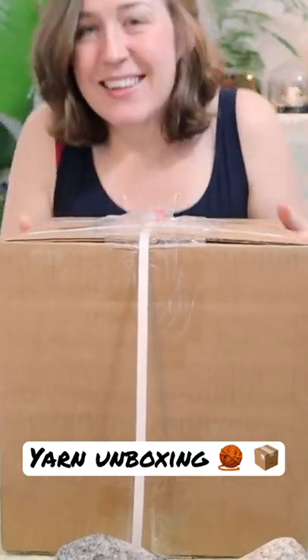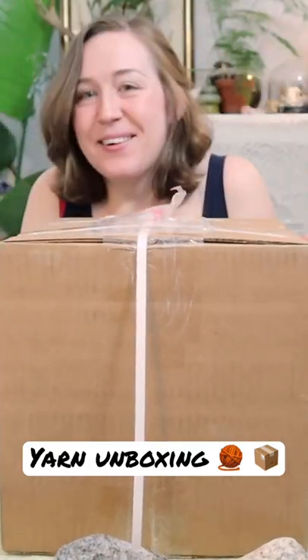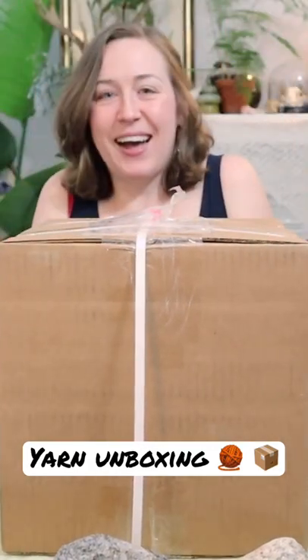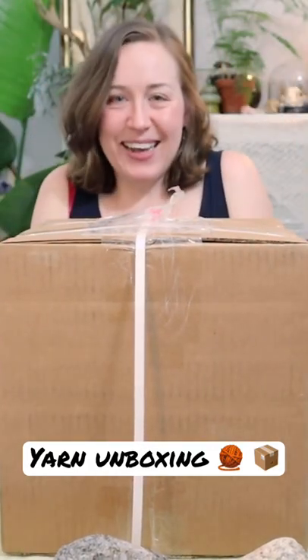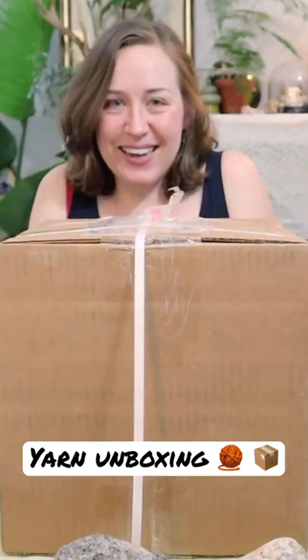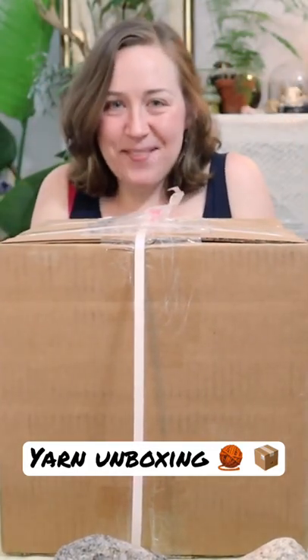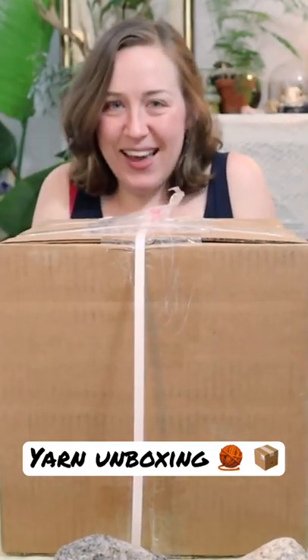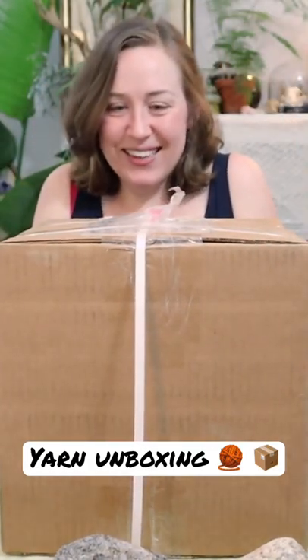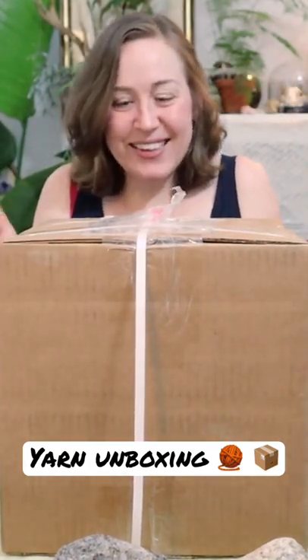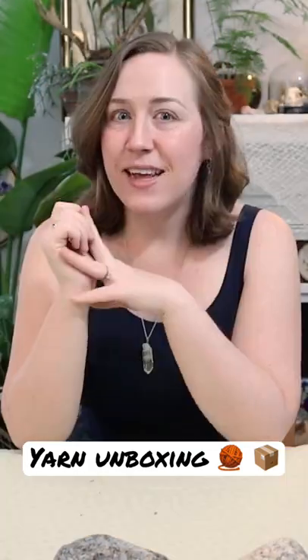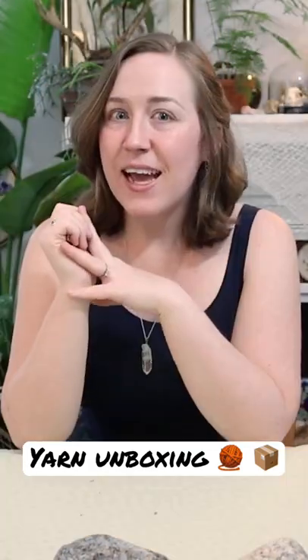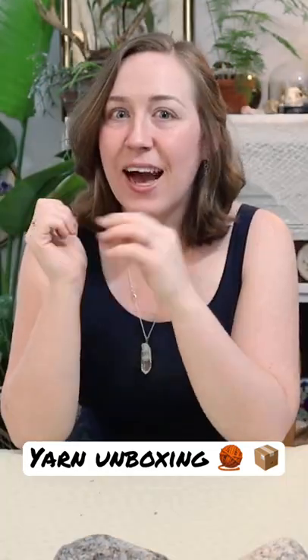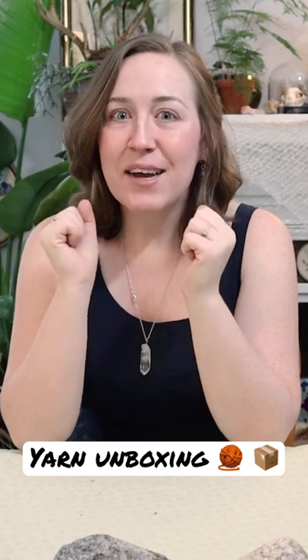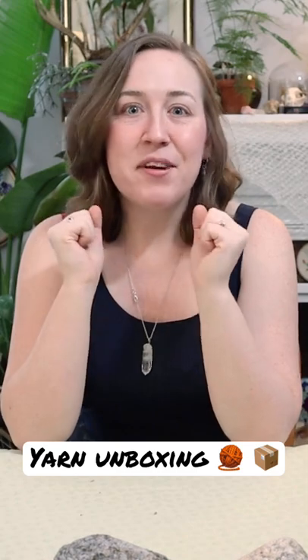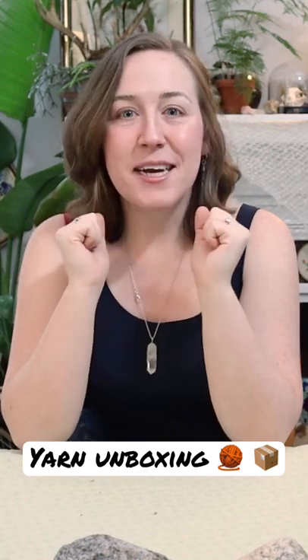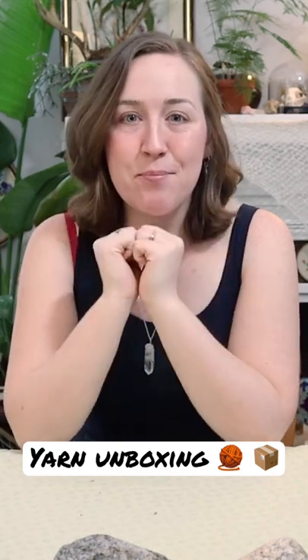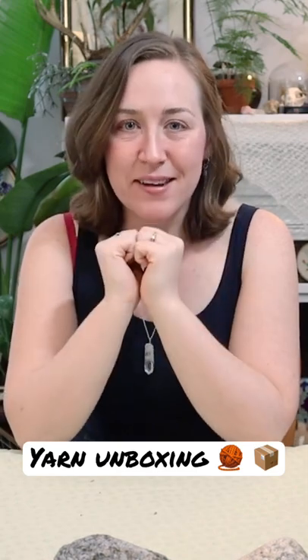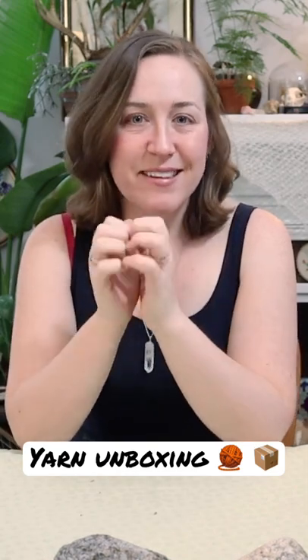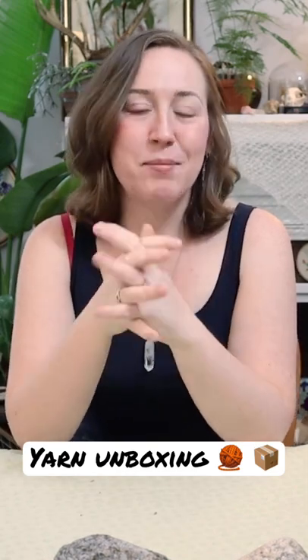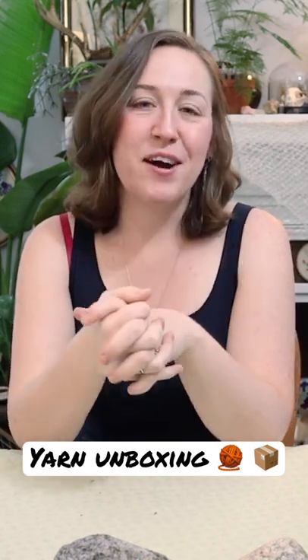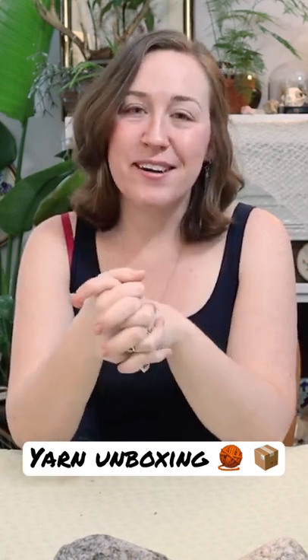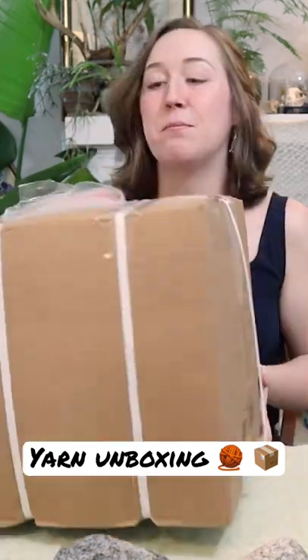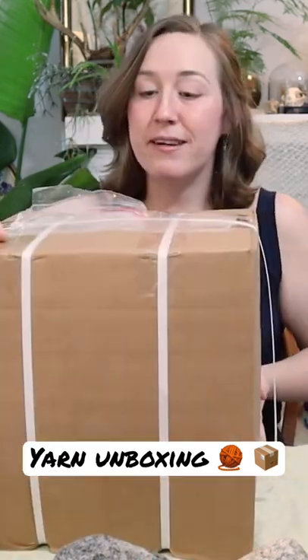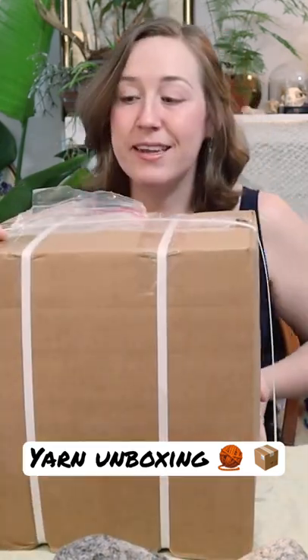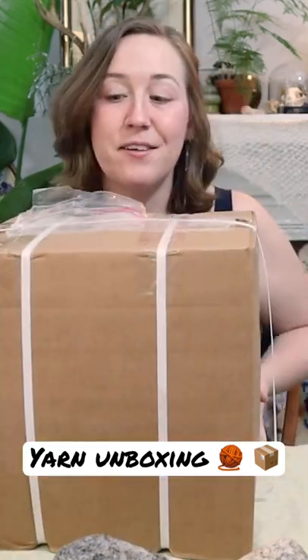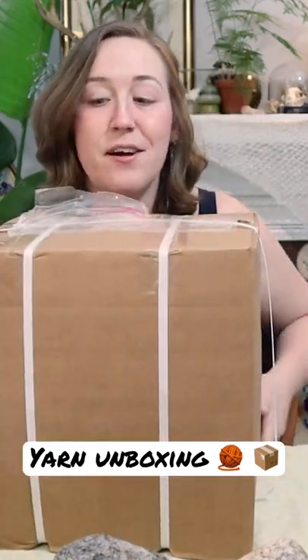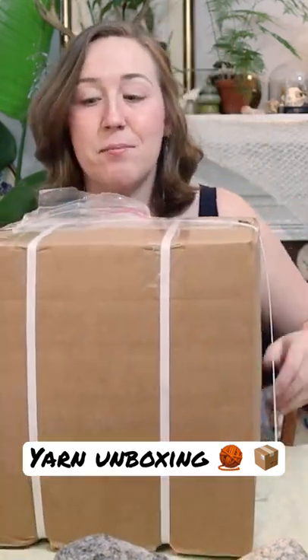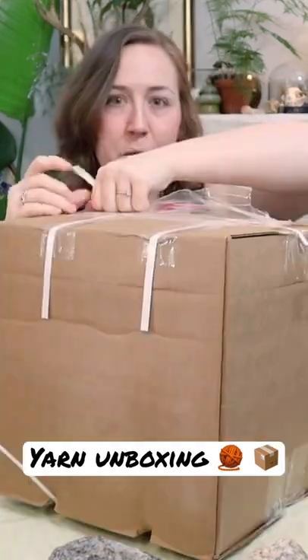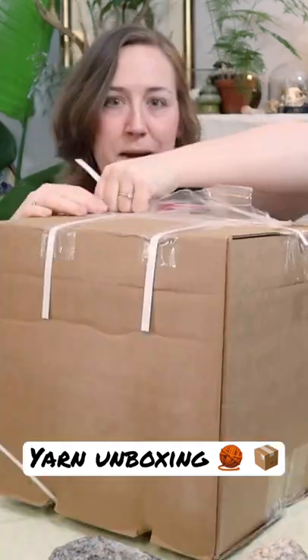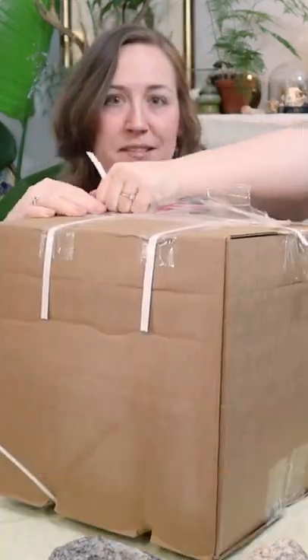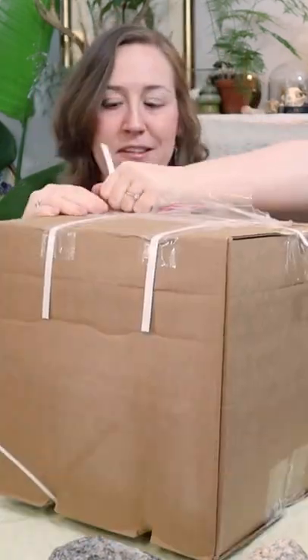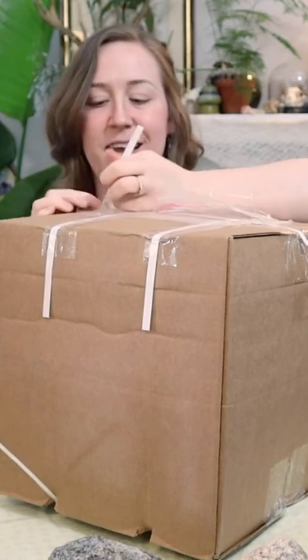Look what I've got in the mail. Today, I am going to be unboxing some yarn. It is Briggs and Little Yarn. Let's open it up and see what's inside.